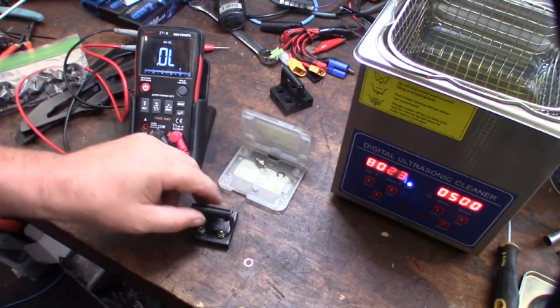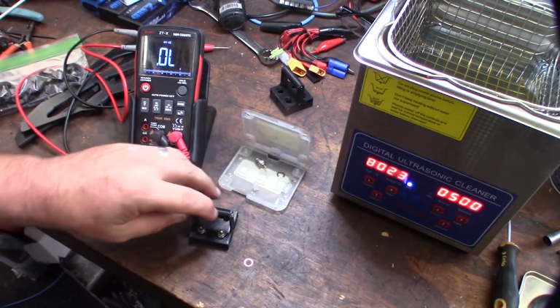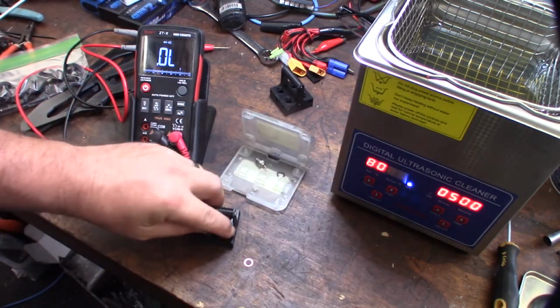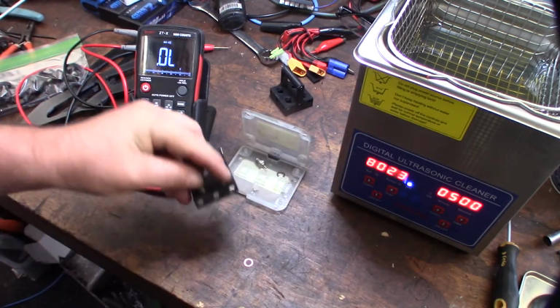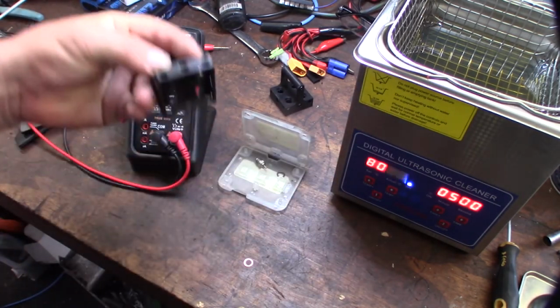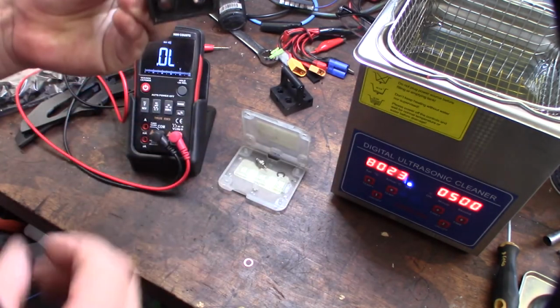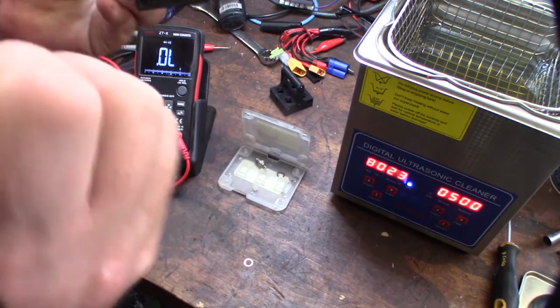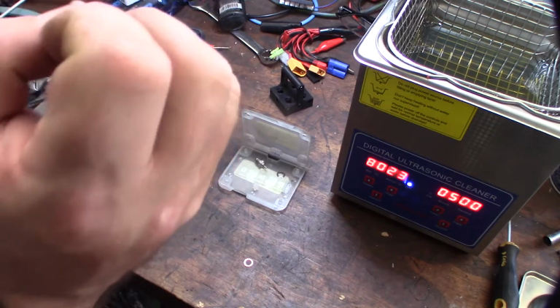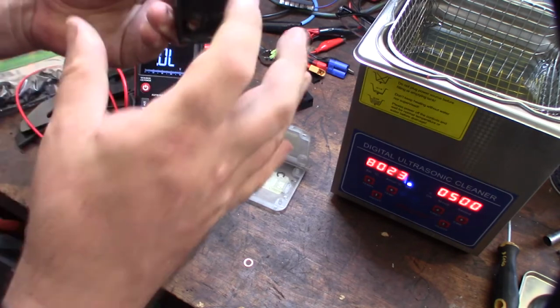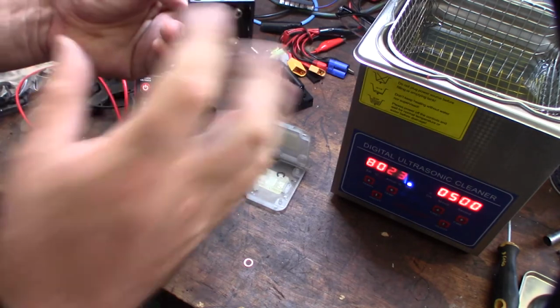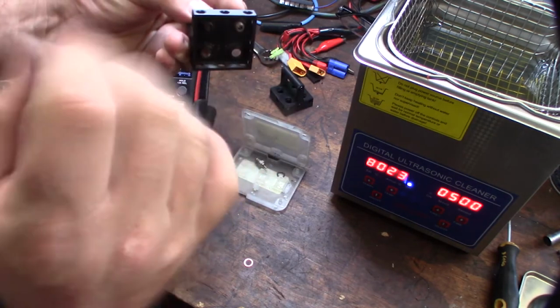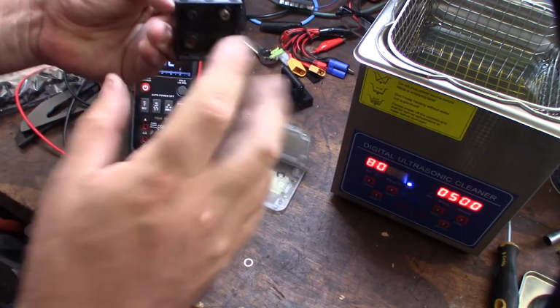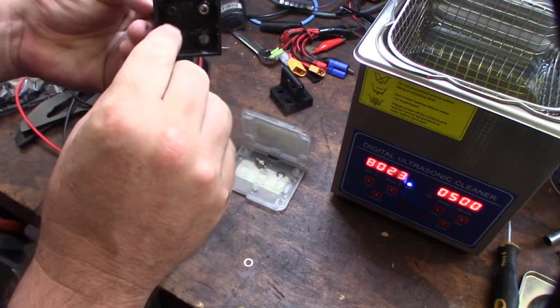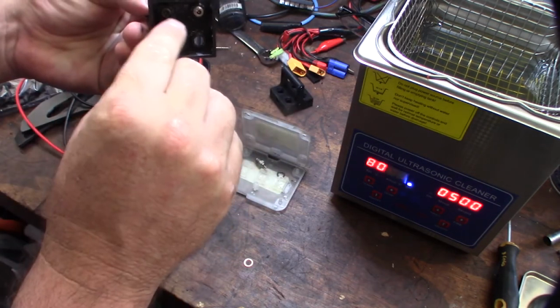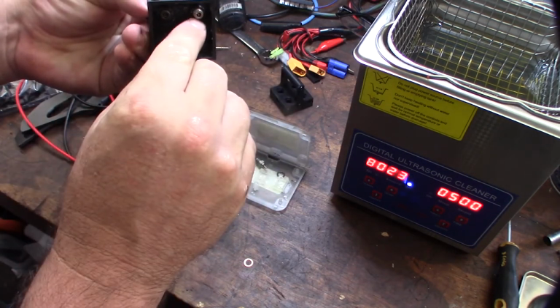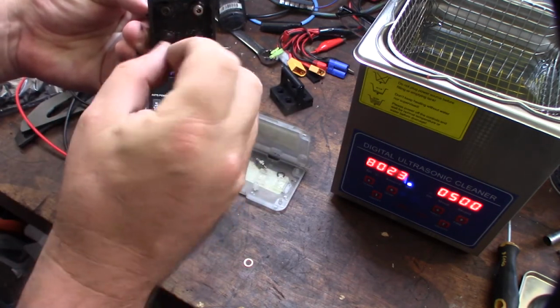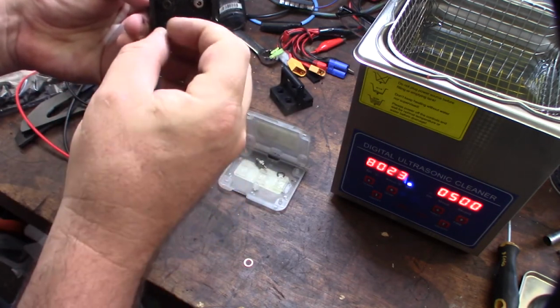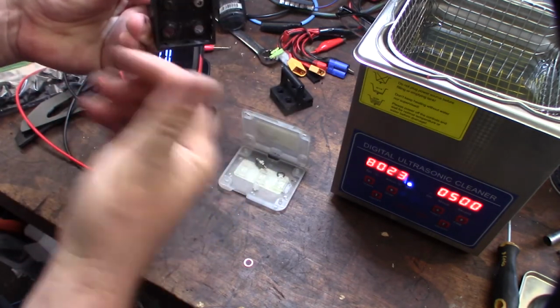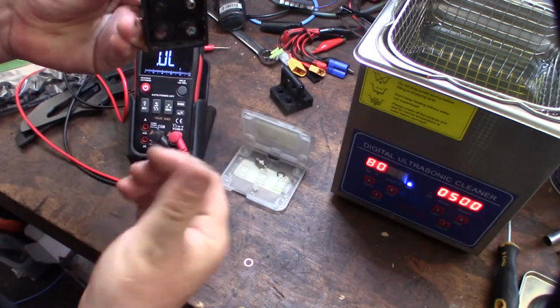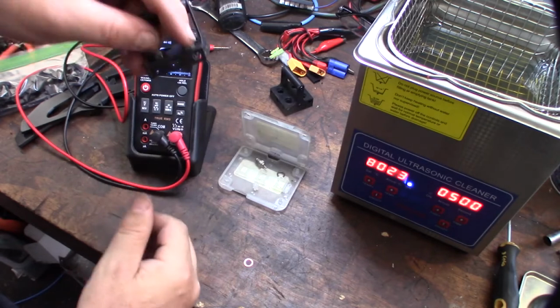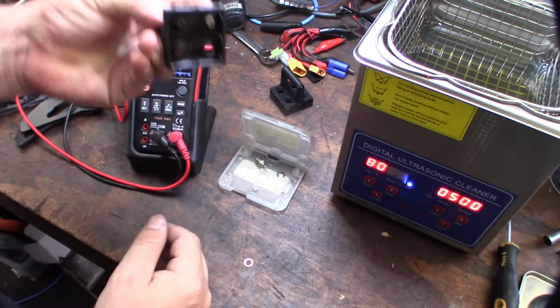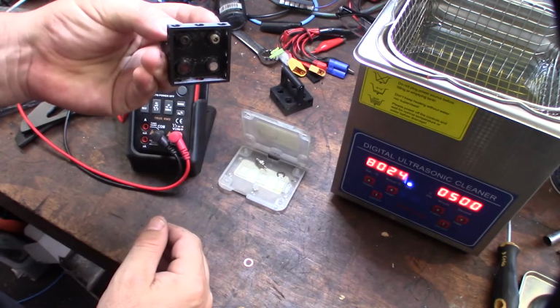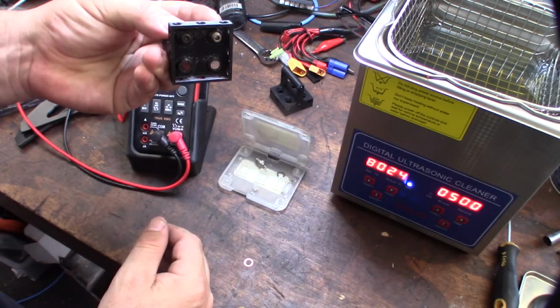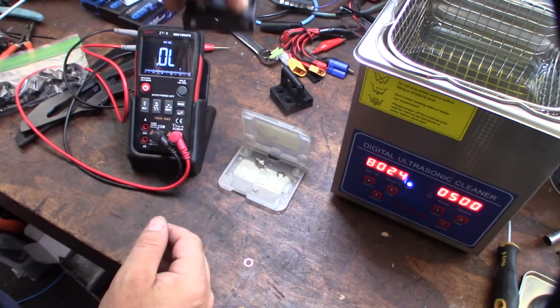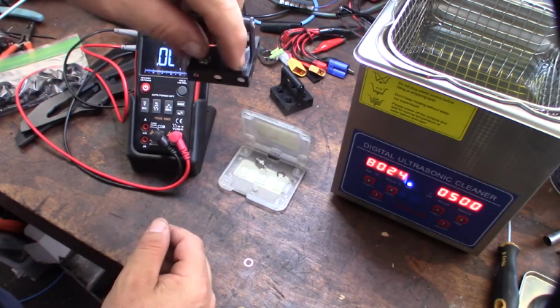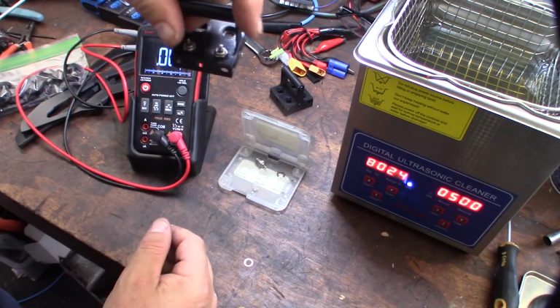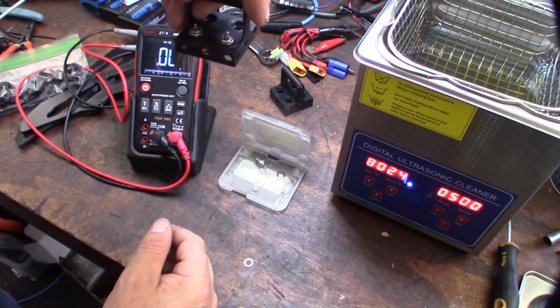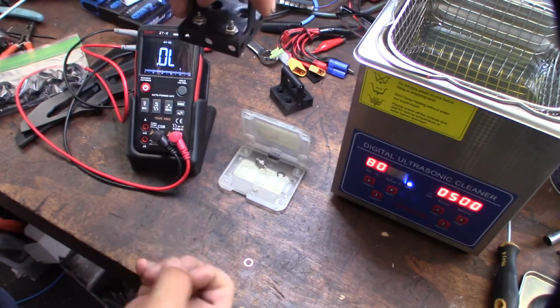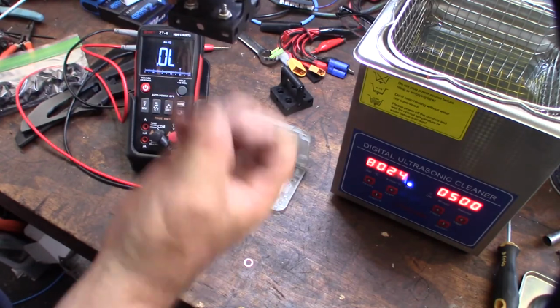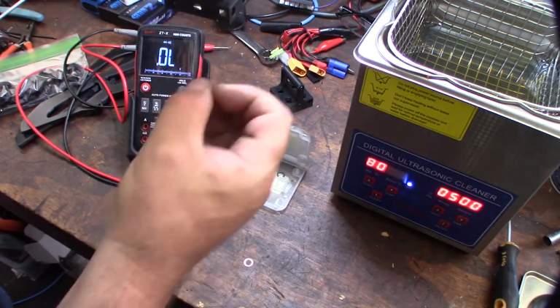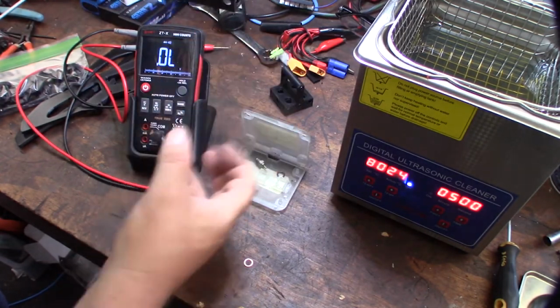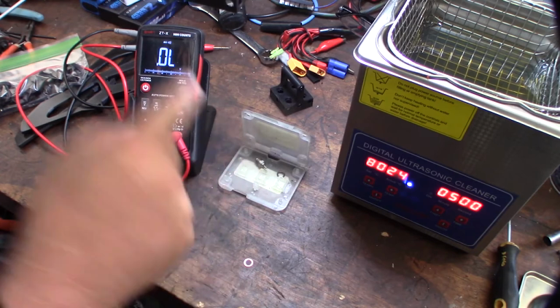You want these pointing down so that as the ultrasonic cleaner pulses upward, it pulses inside the plug and the debris falls back down. You don't want it sideways — you want it facing down, pulsing up, with the debris coming down.